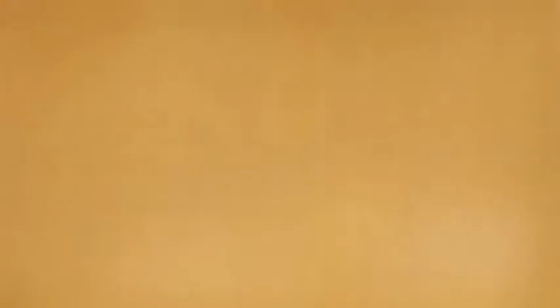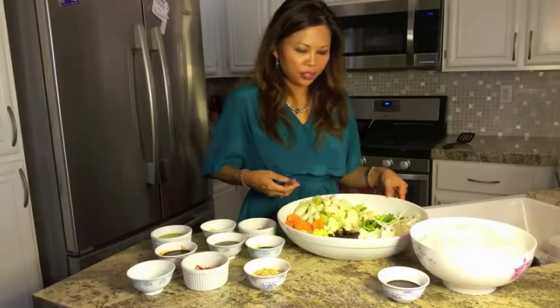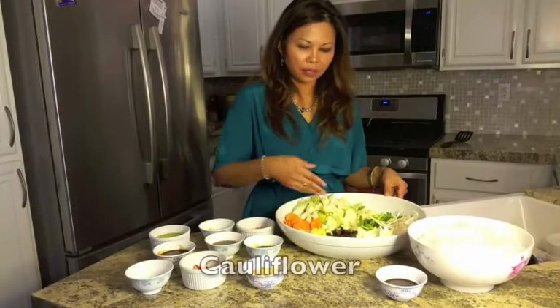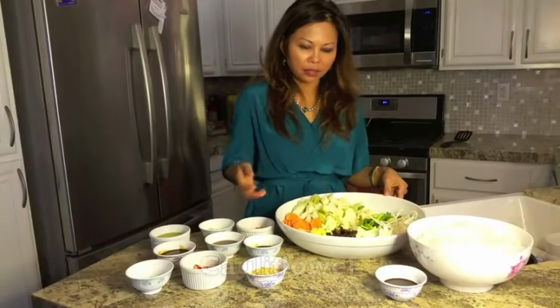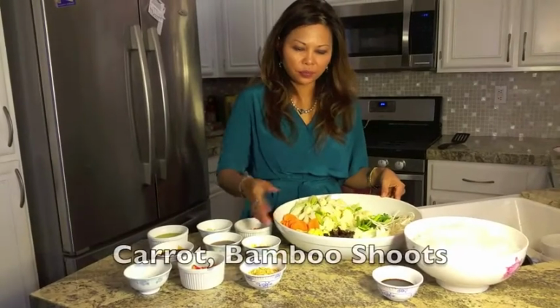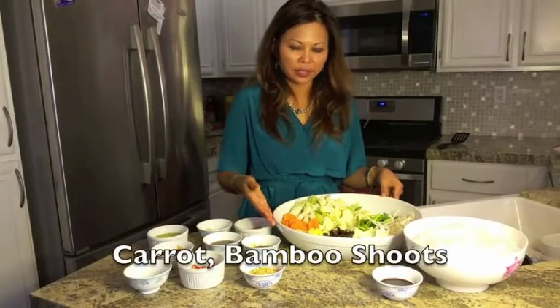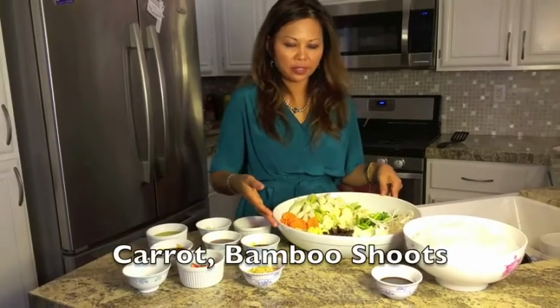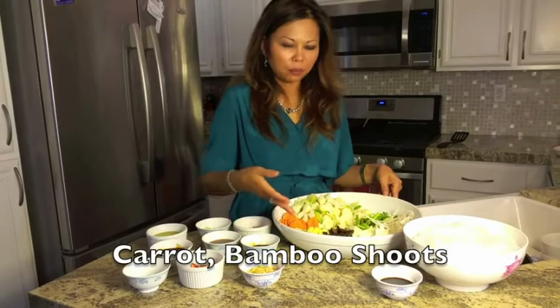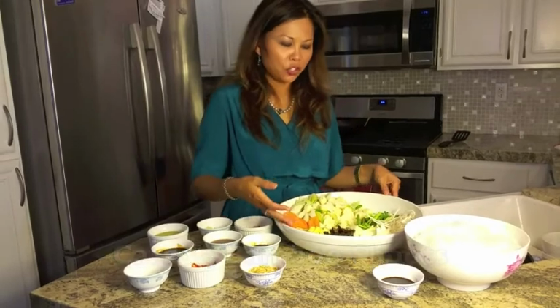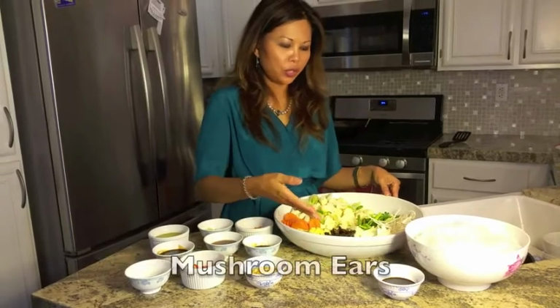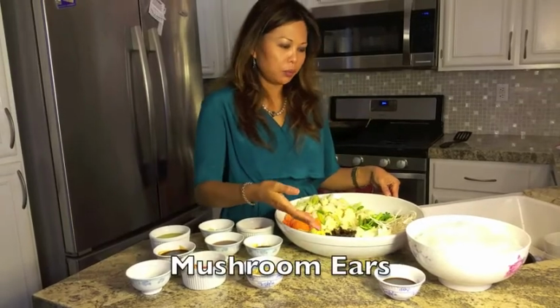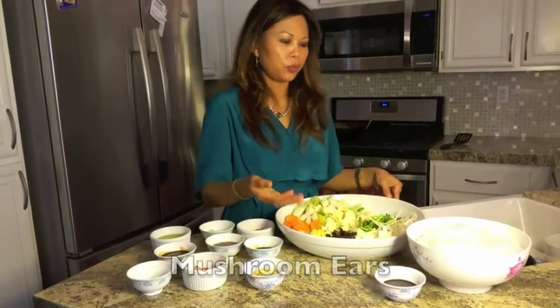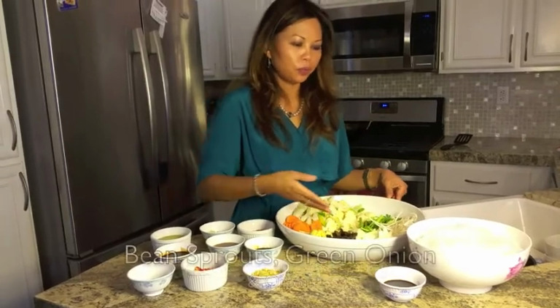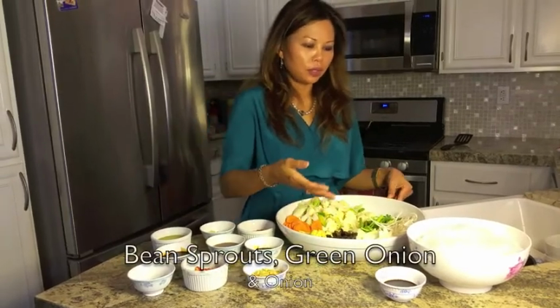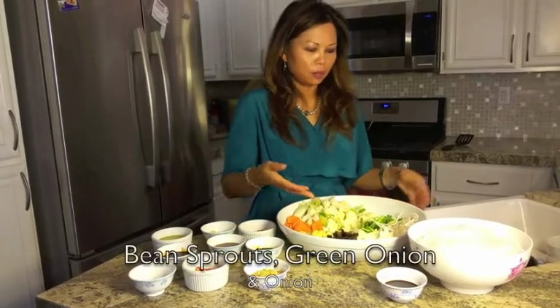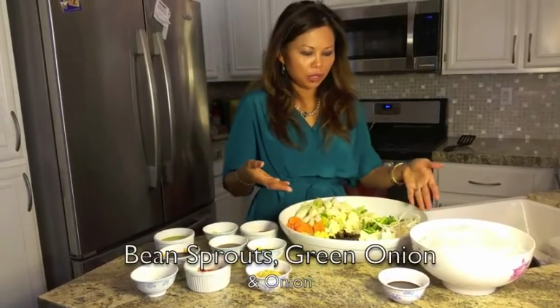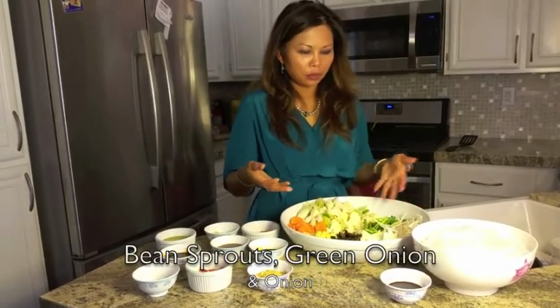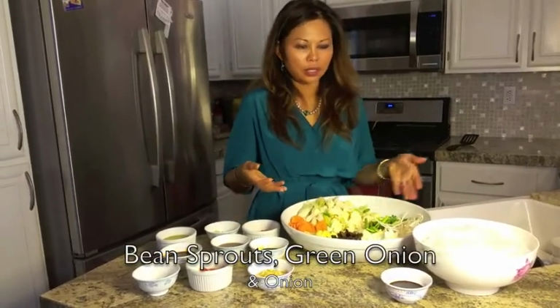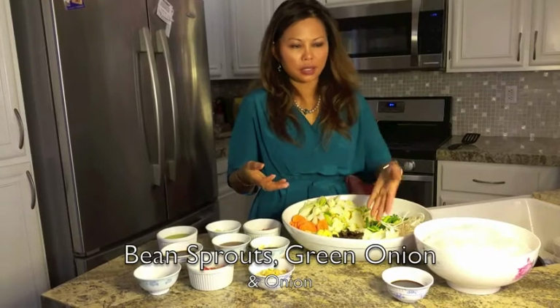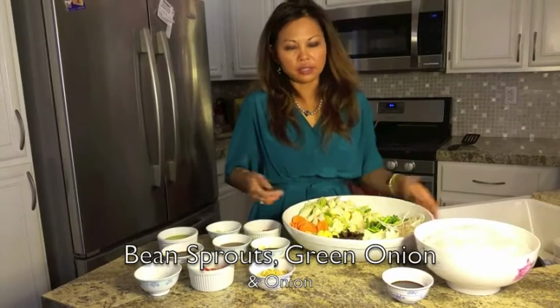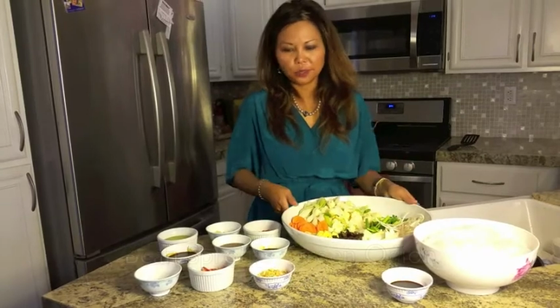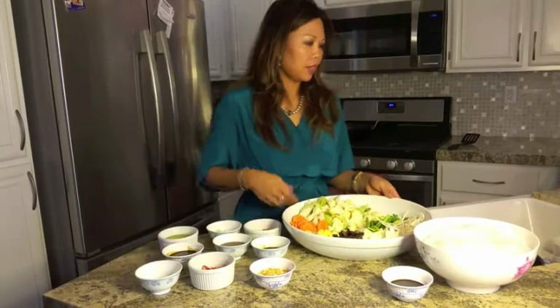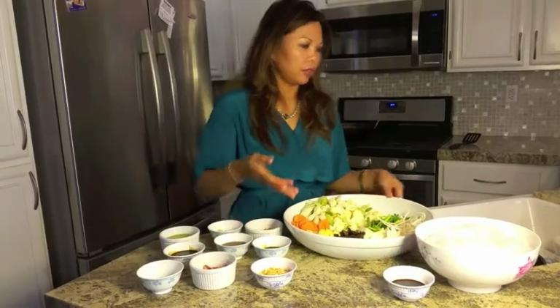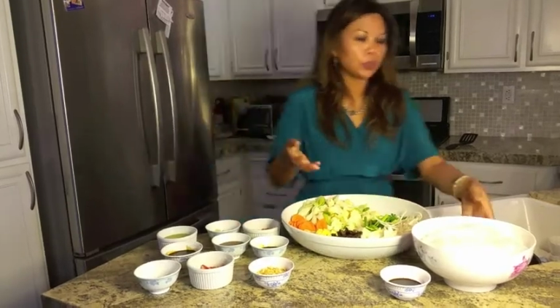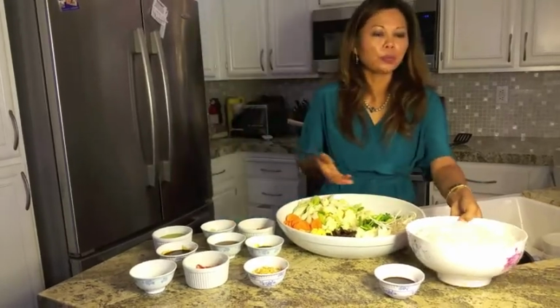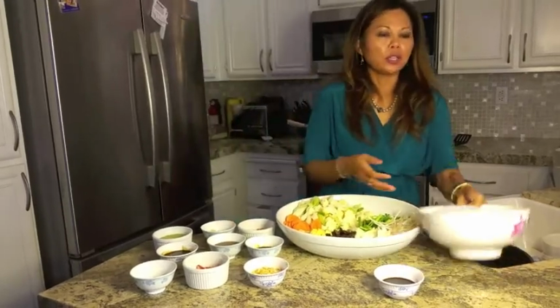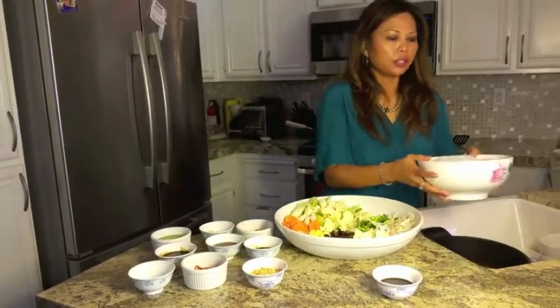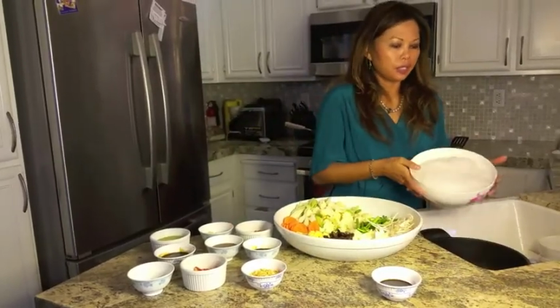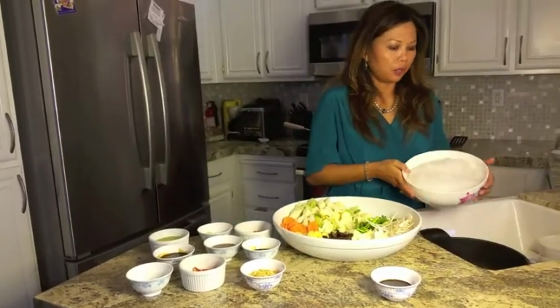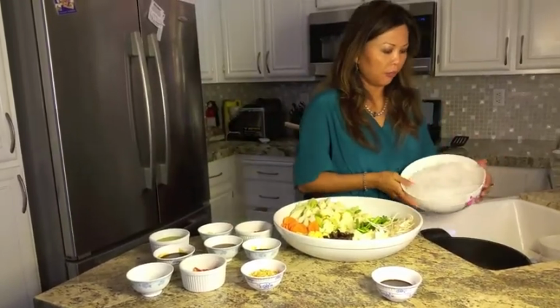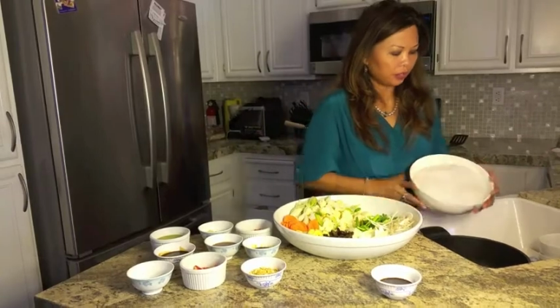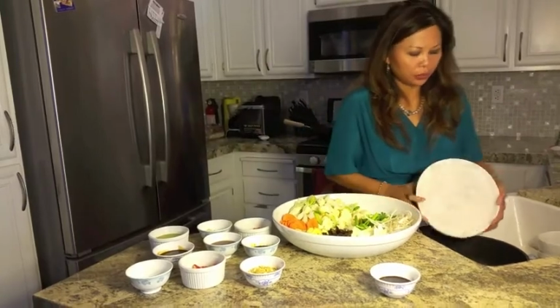We're going to have some cauliflower, carrot, bamboo shoot, earwood mushroom, also bean sprouts, green onions, and onions. We're also going to start with a cellophane noodle.